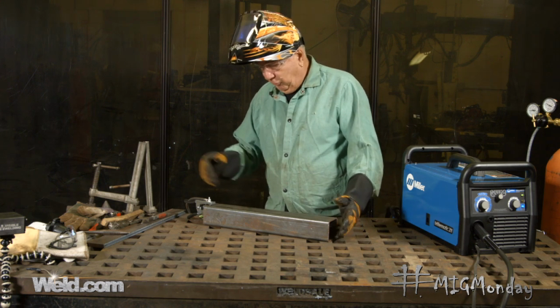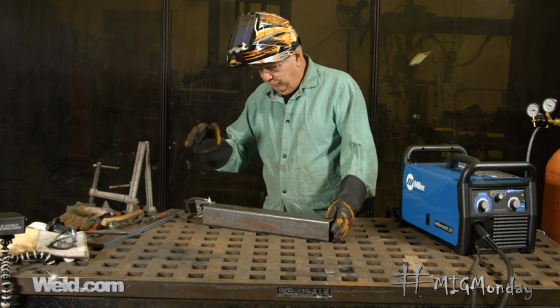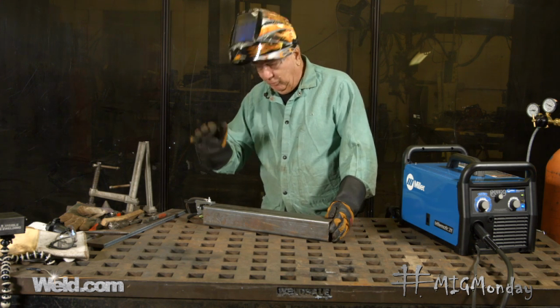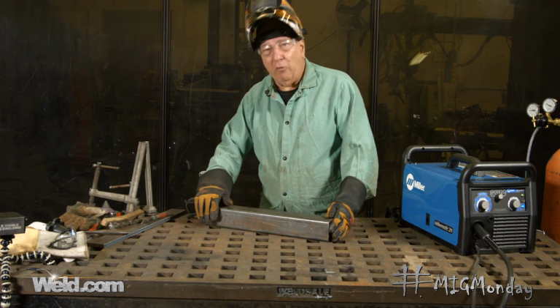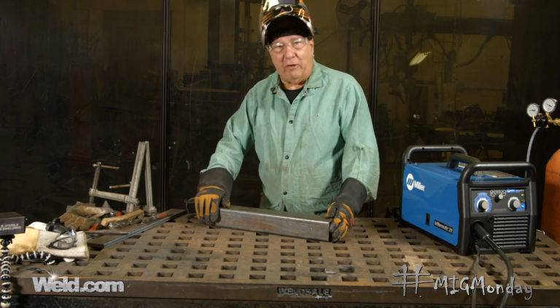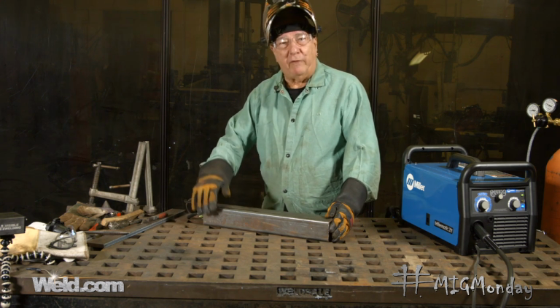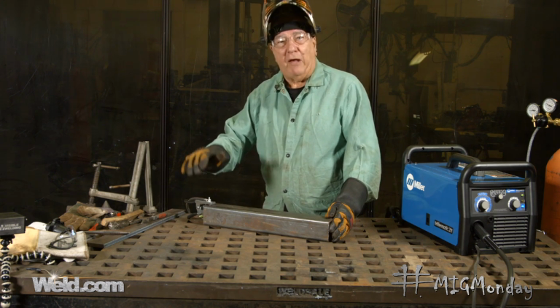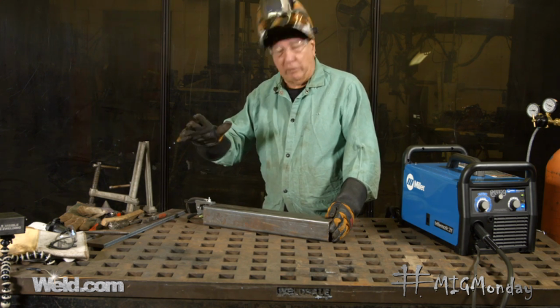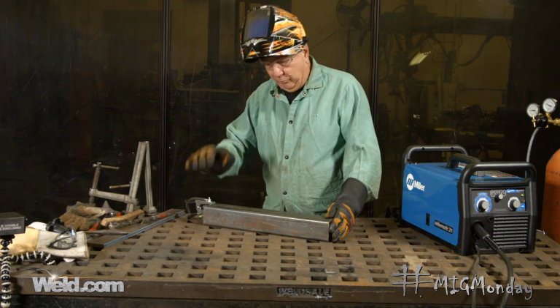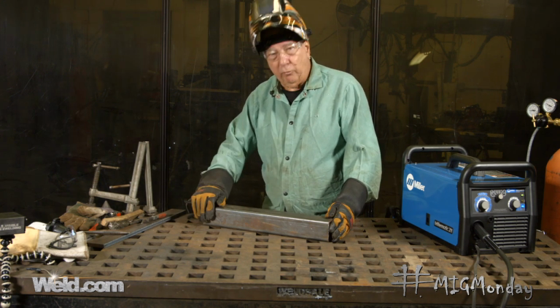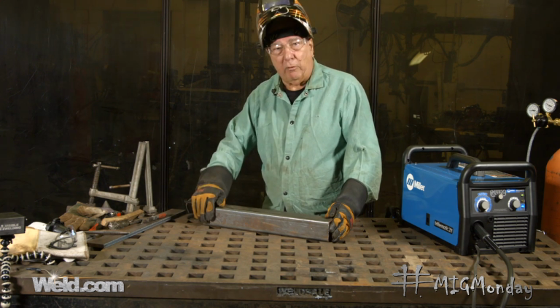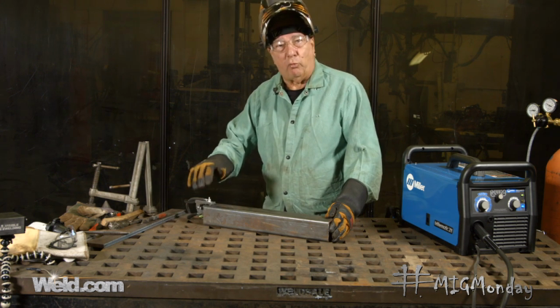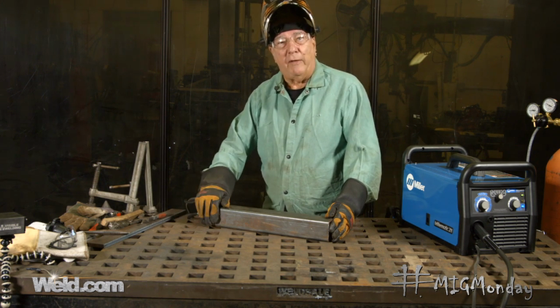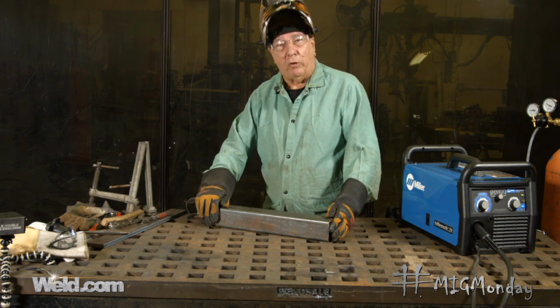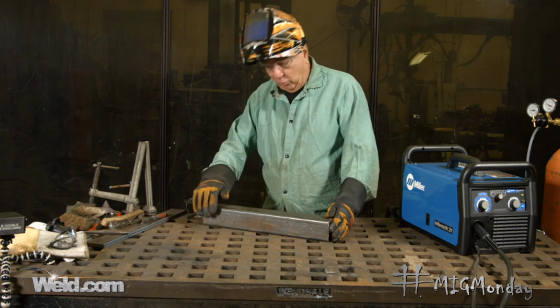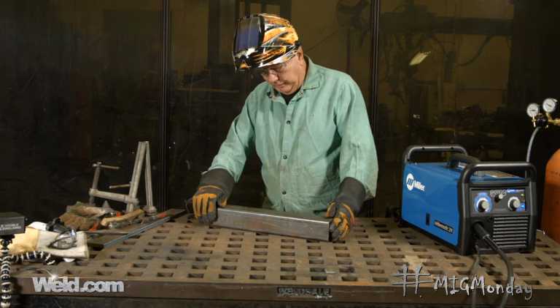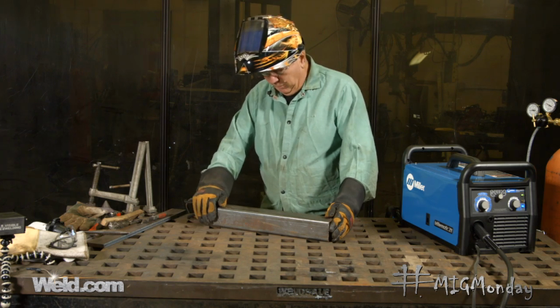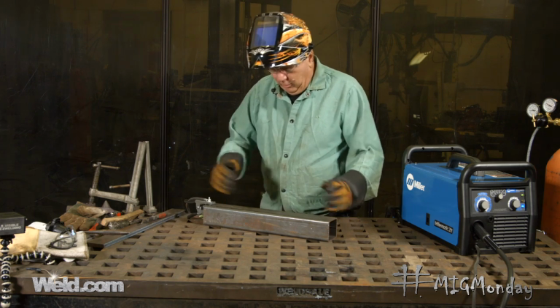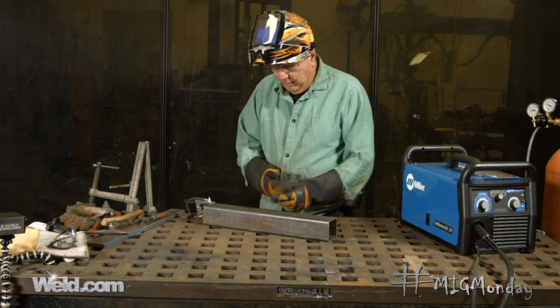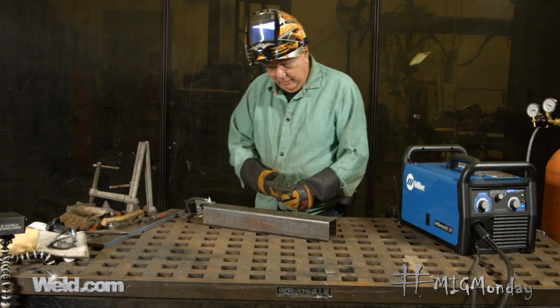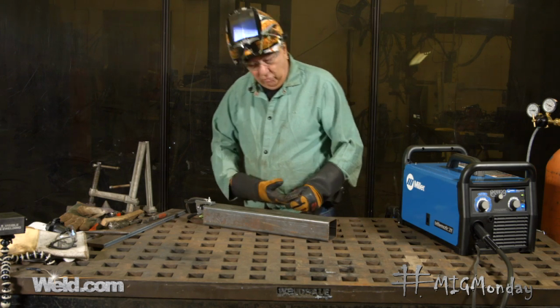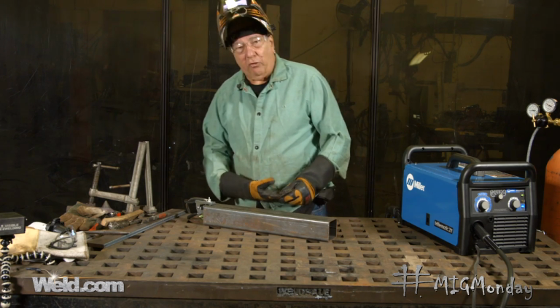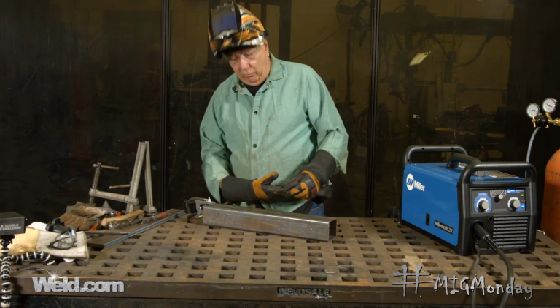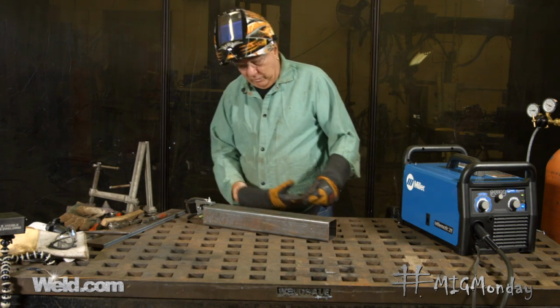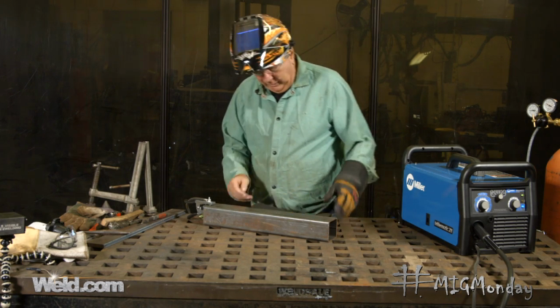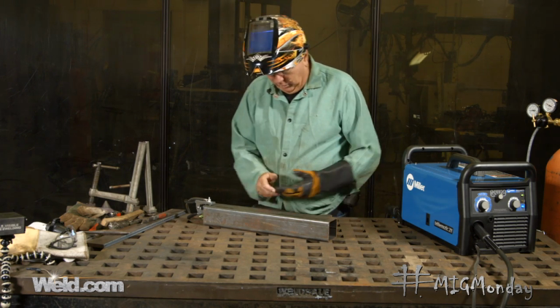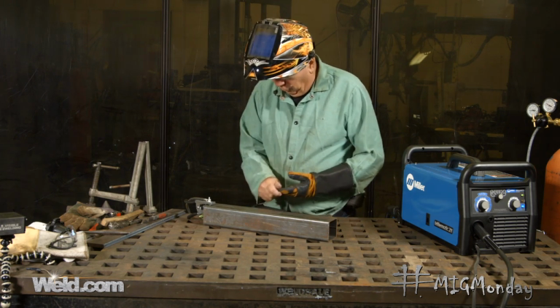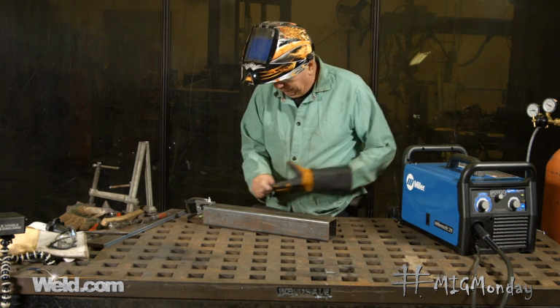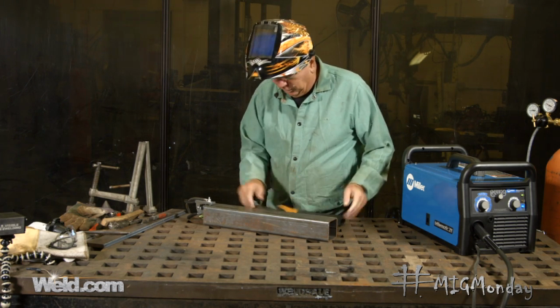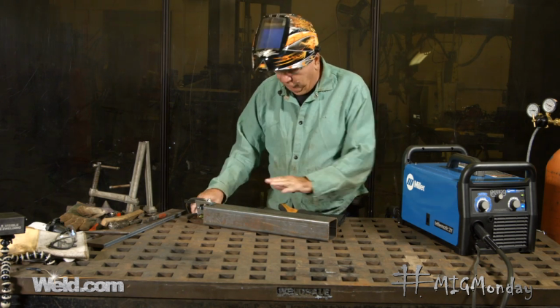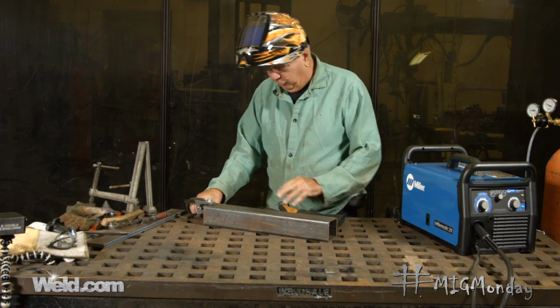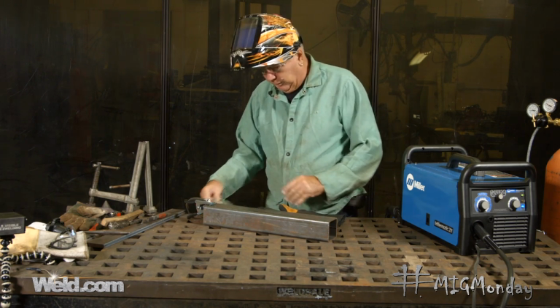So it's always best, whenever possible, to clamp your ground right on the work that you're welding on. And then, of course, you still always want a clean surface to weld on.